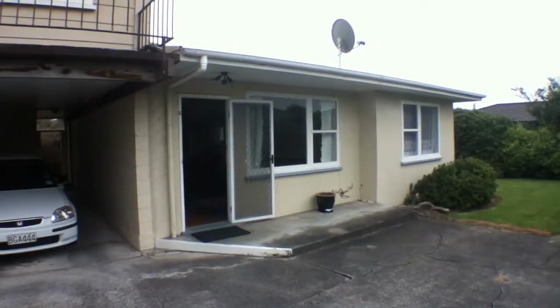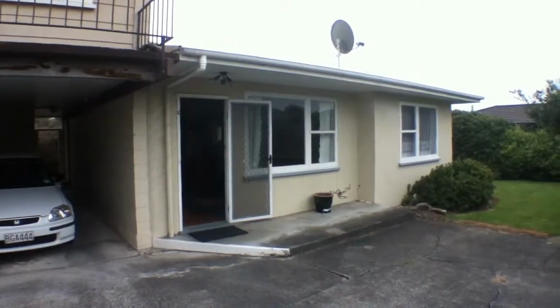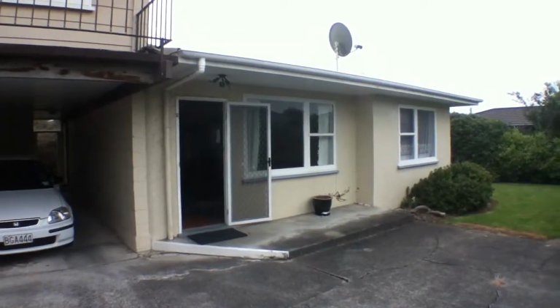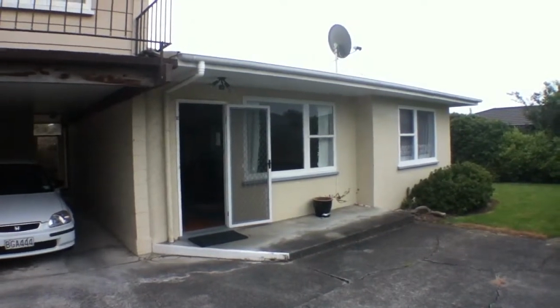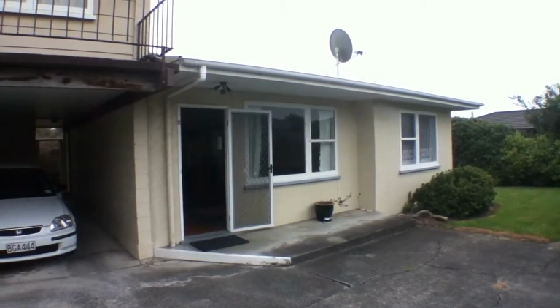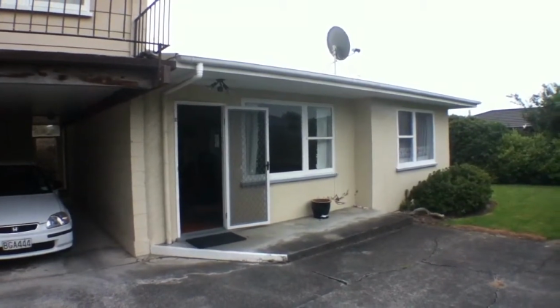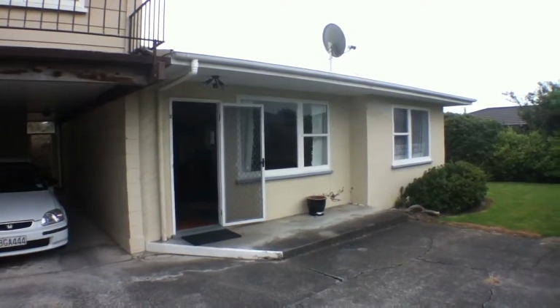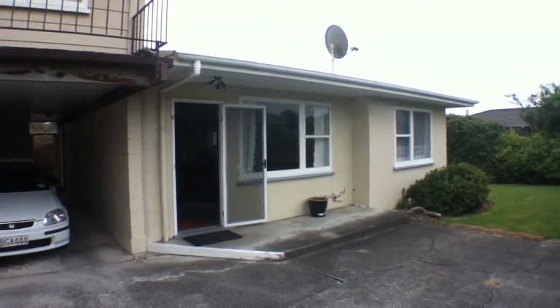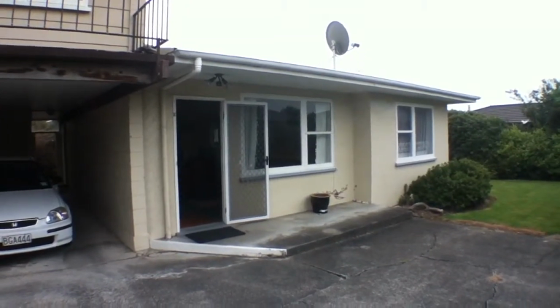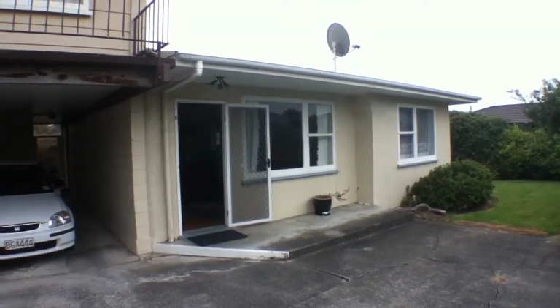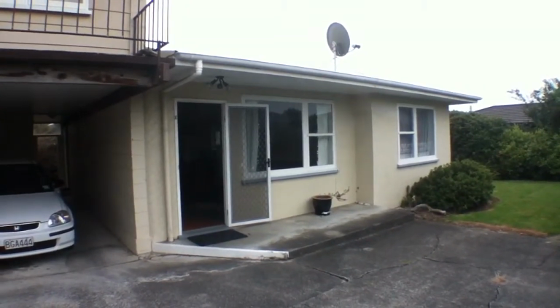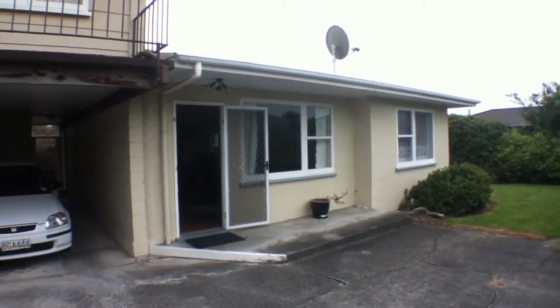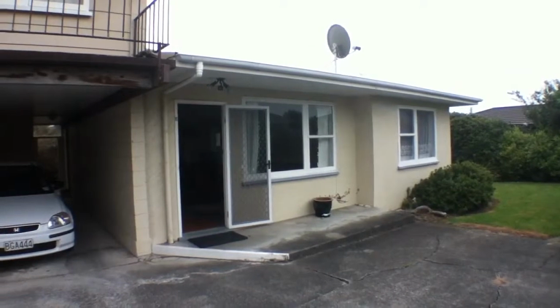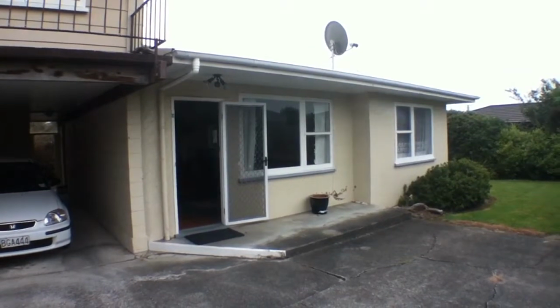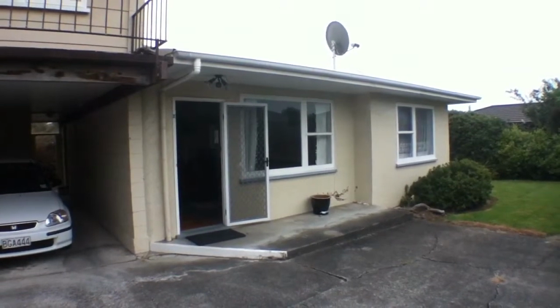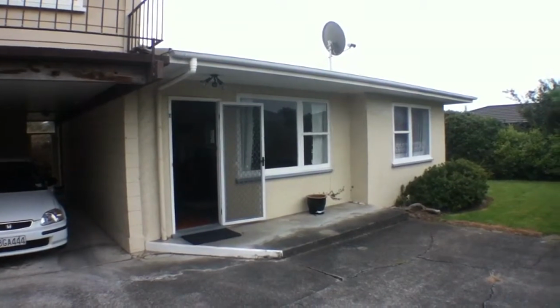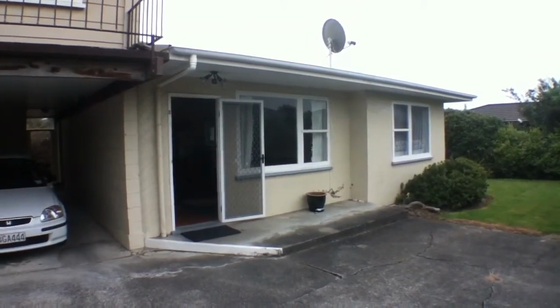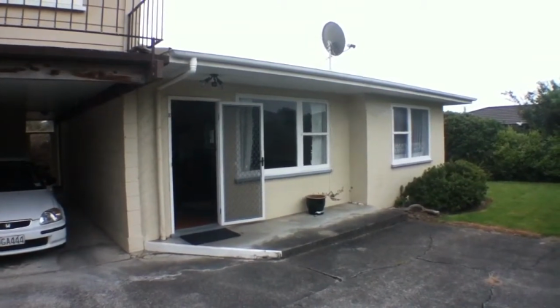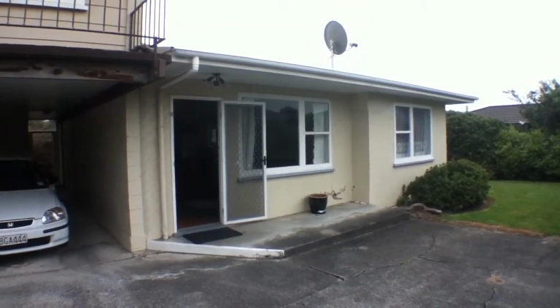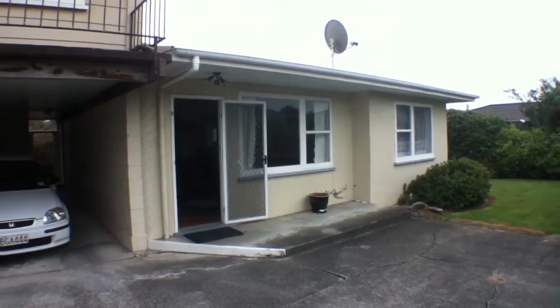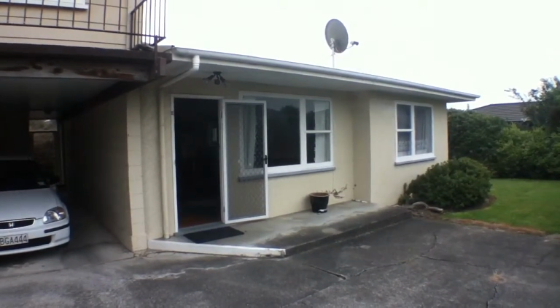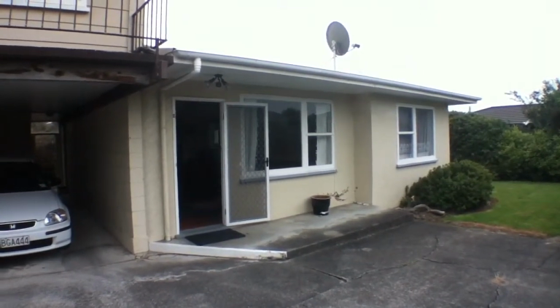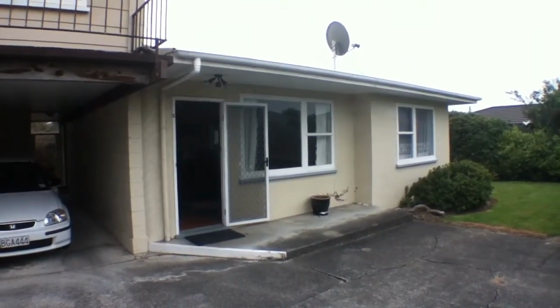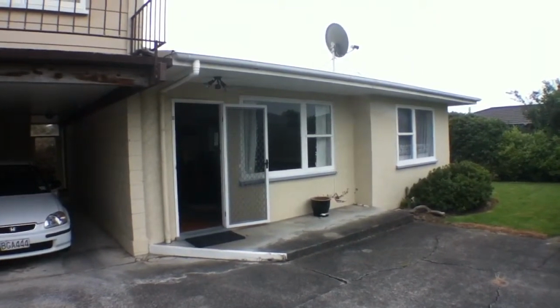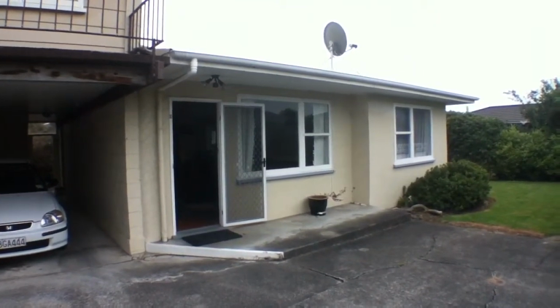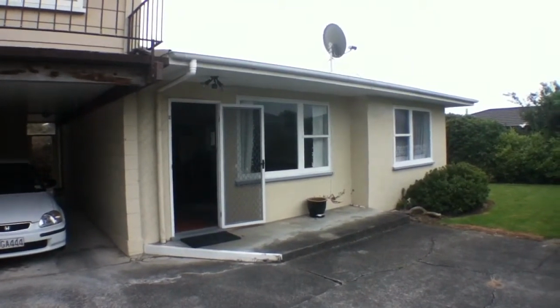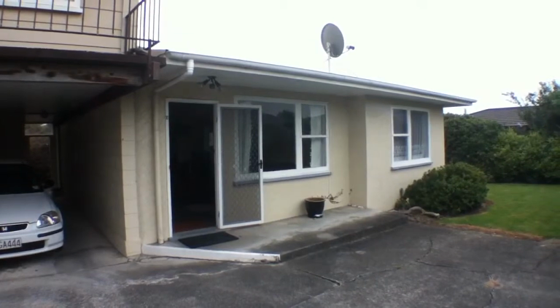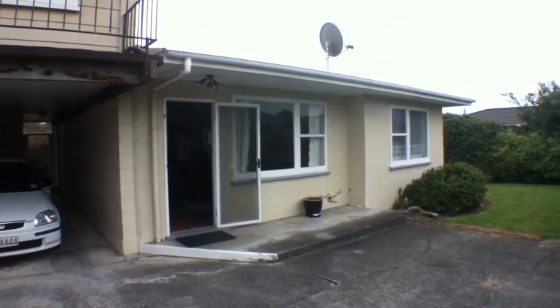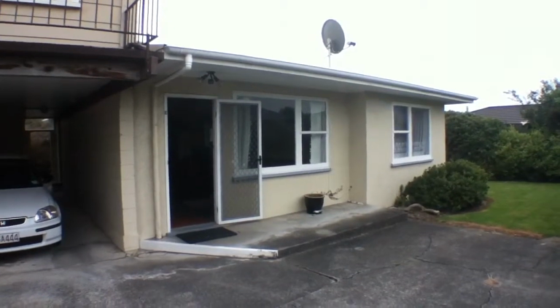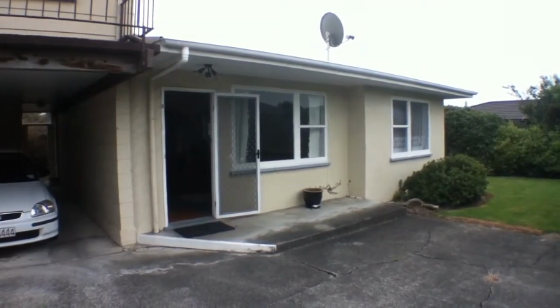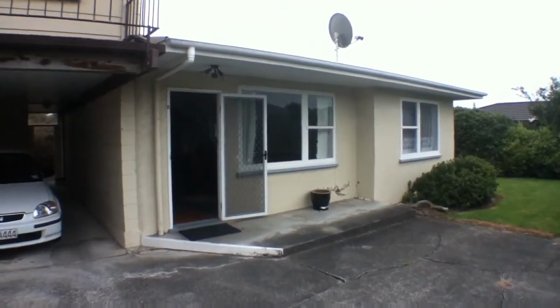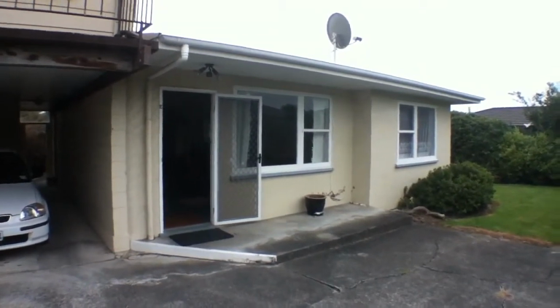Hi and welcome to 271E Grey Street. This is a two bedroom fully furnished flat within walking distance from the hospital, and it's not far from the city either.